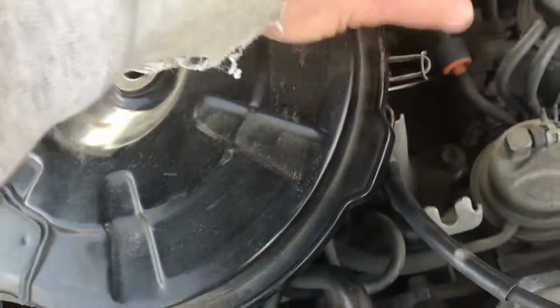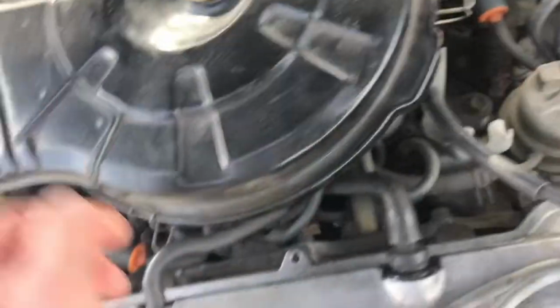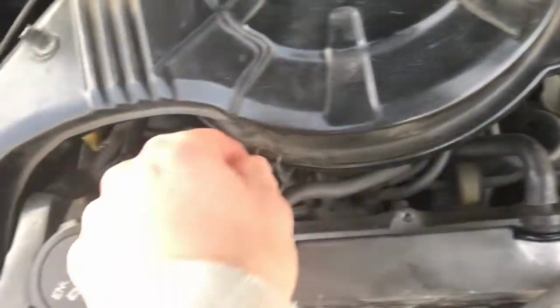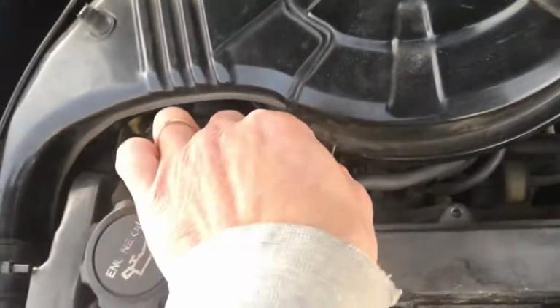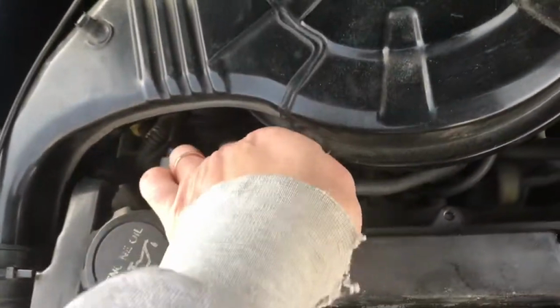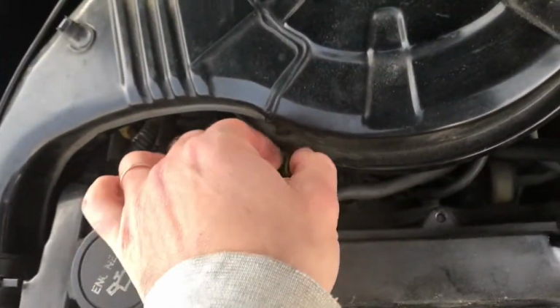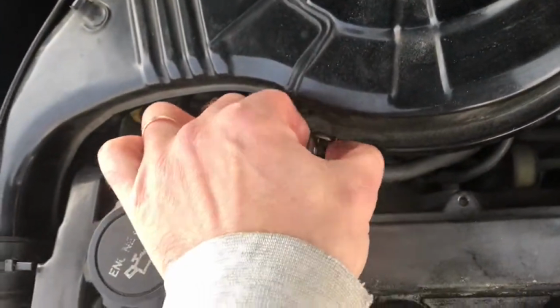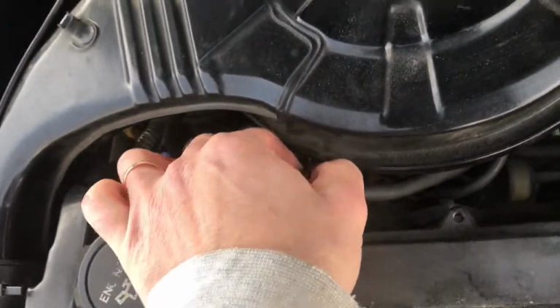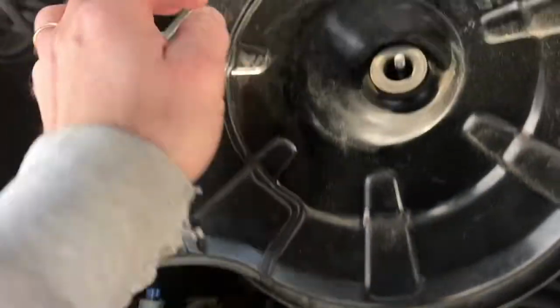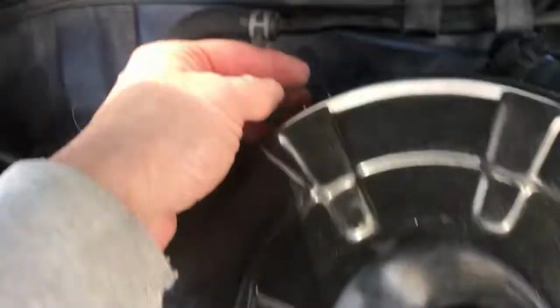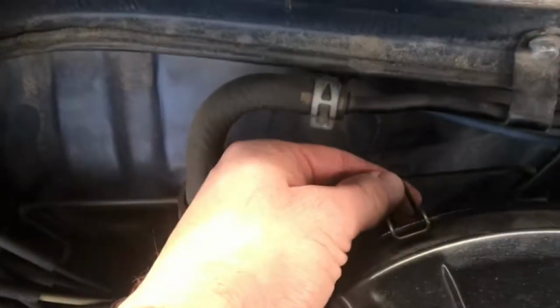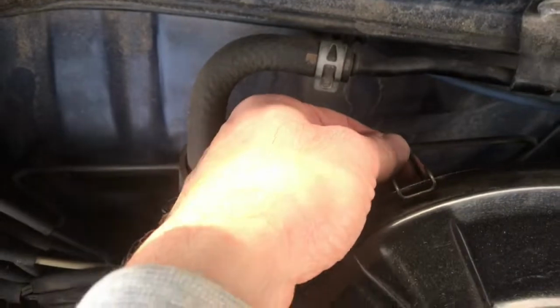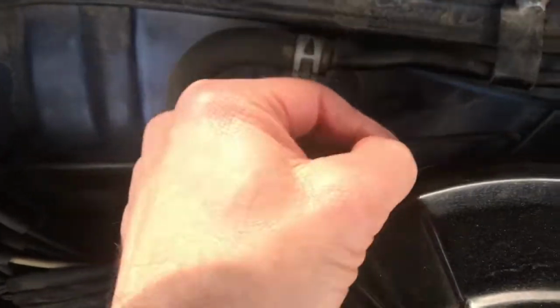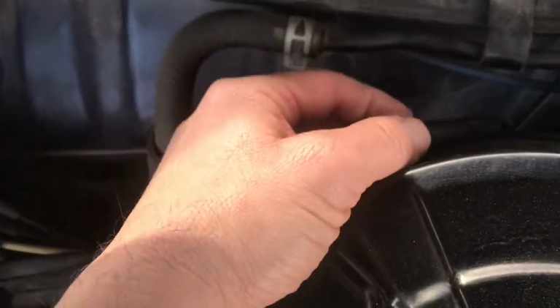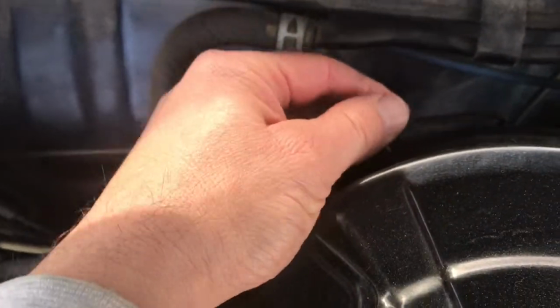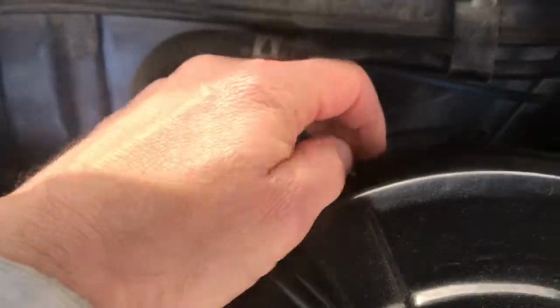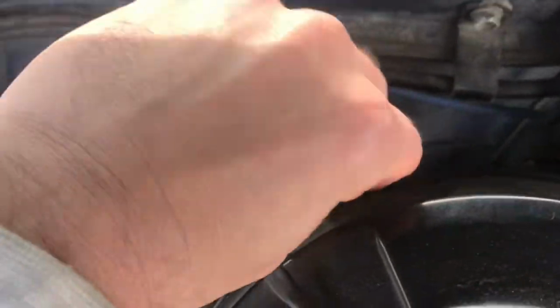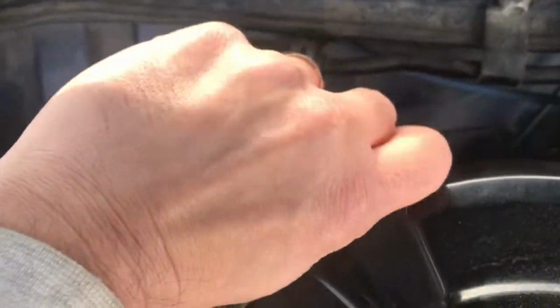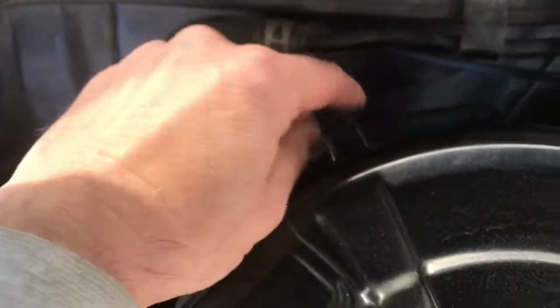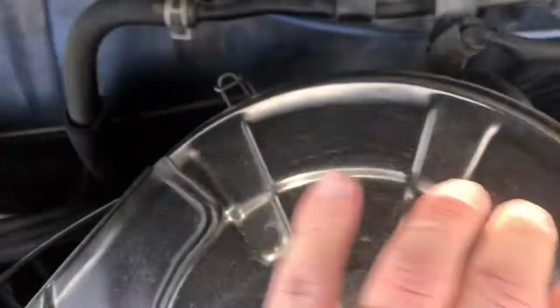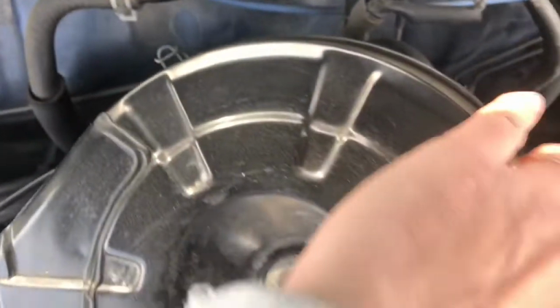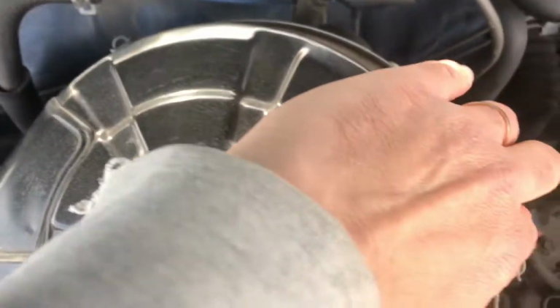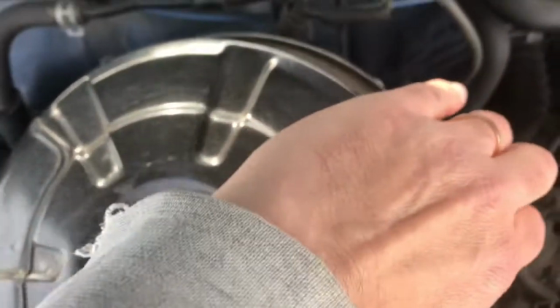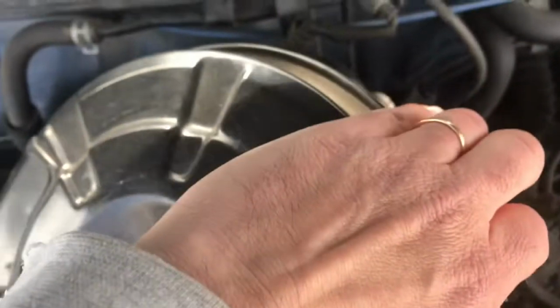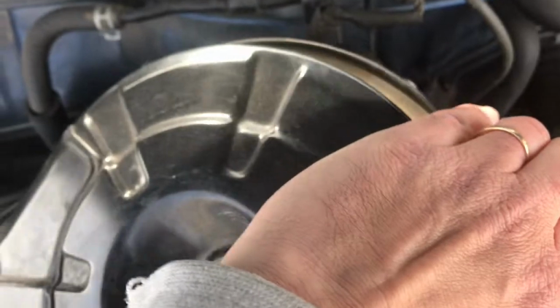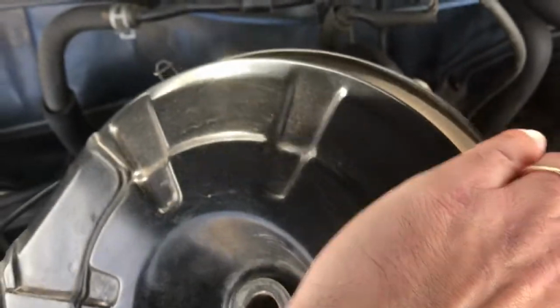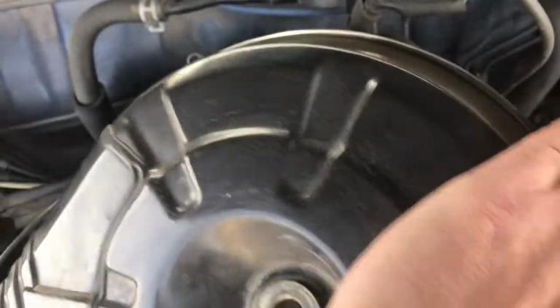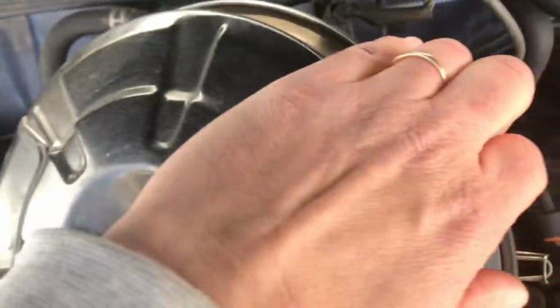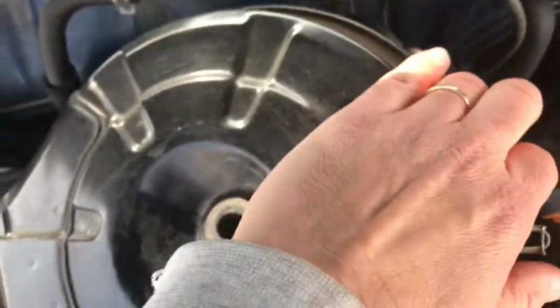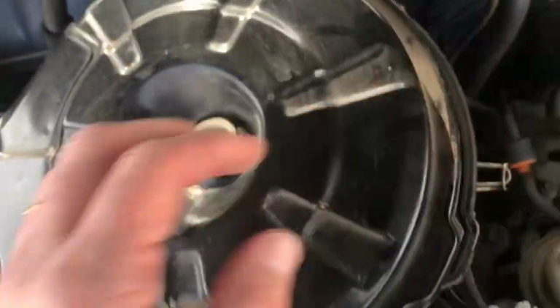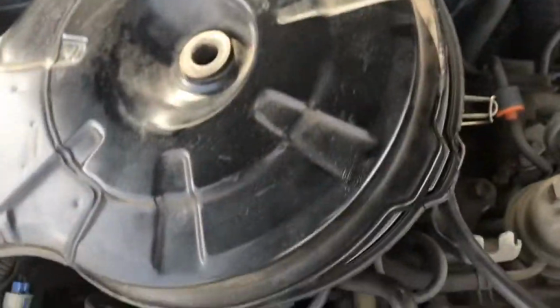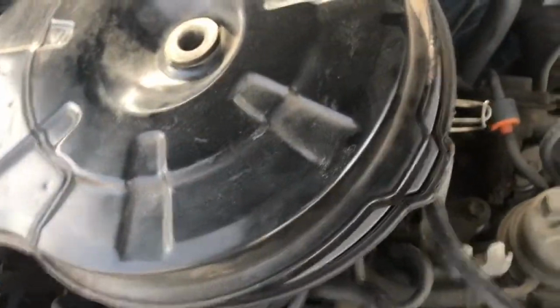And then there's some sort of clamp, like I've got here, that usually are in several places around the air filter. Unhook those. Take special care — if you've got an old car like mine, you want to make sure you don't break those.